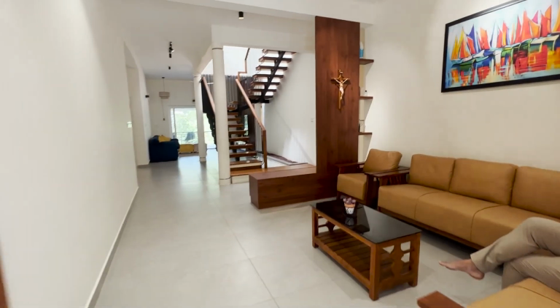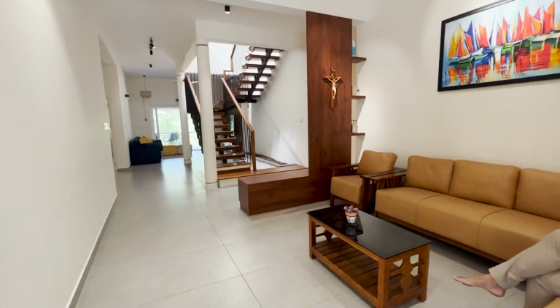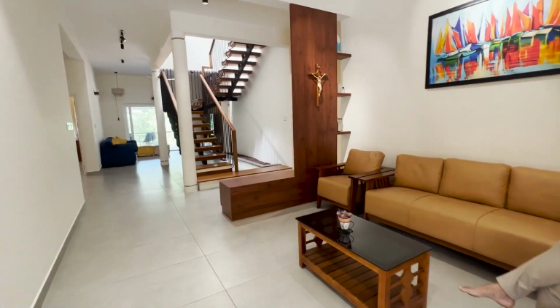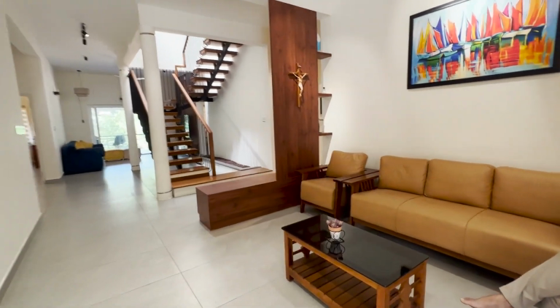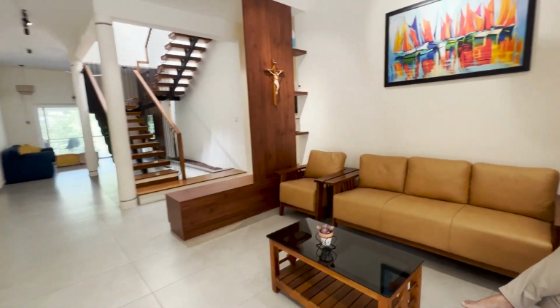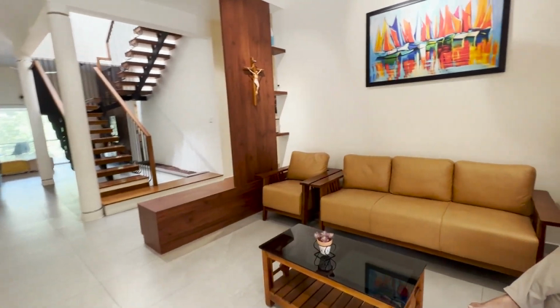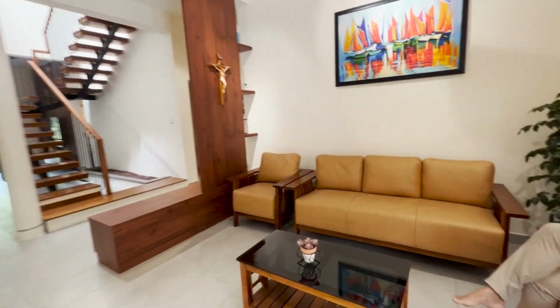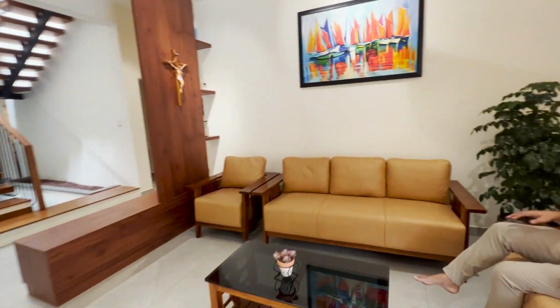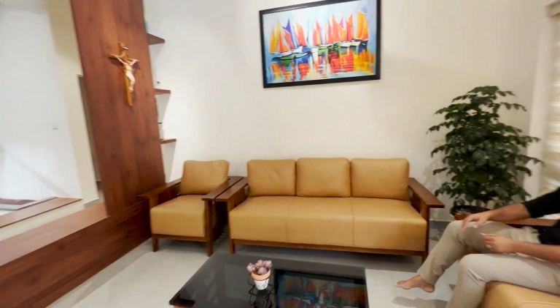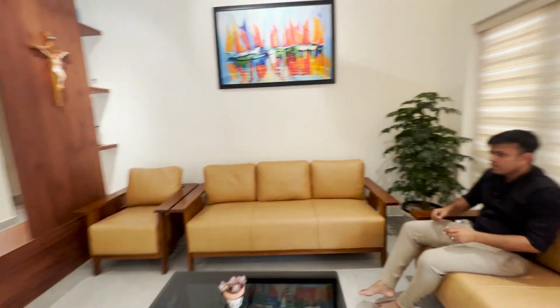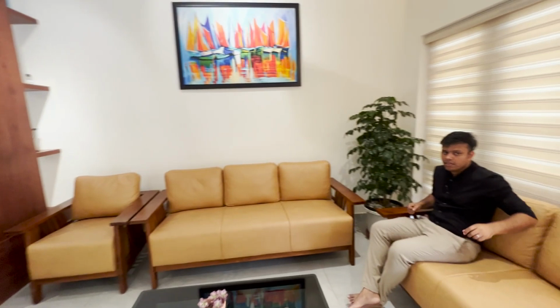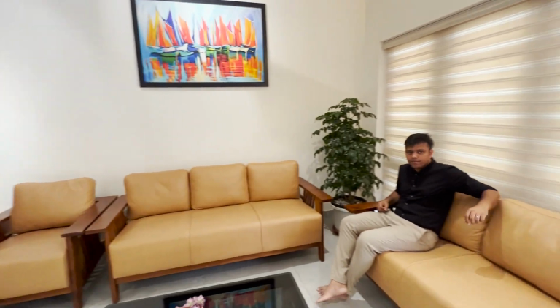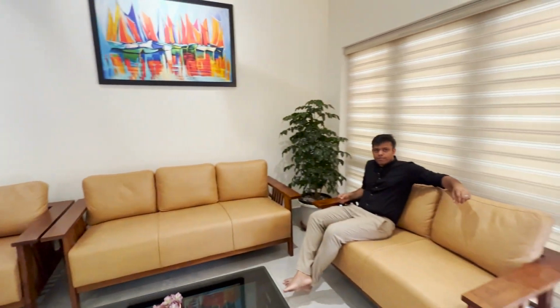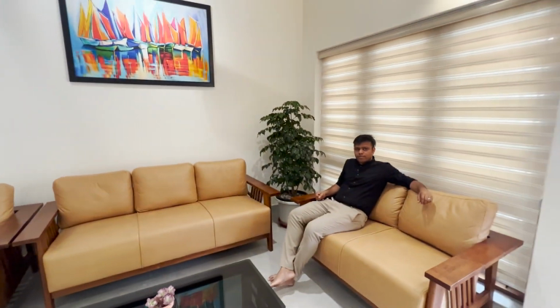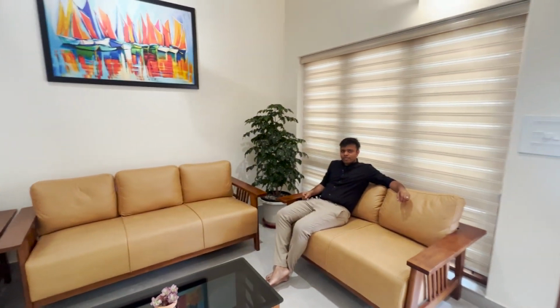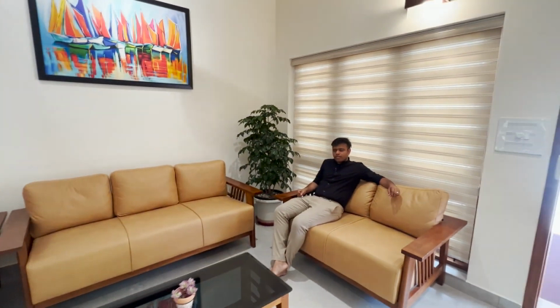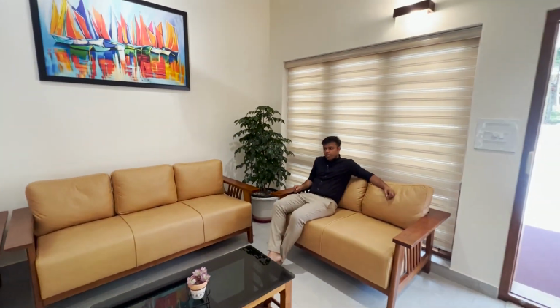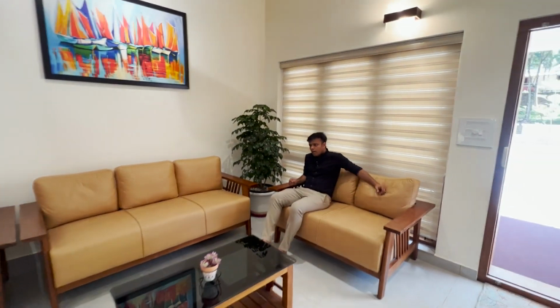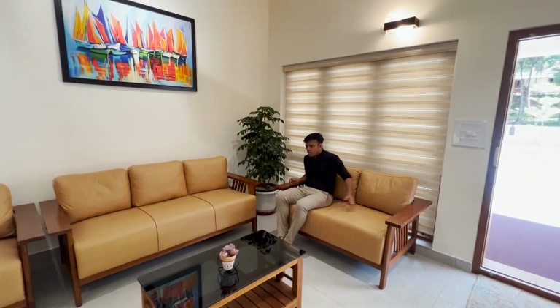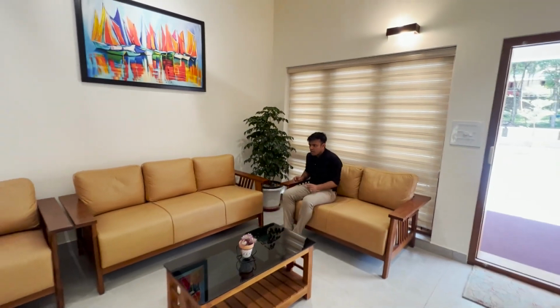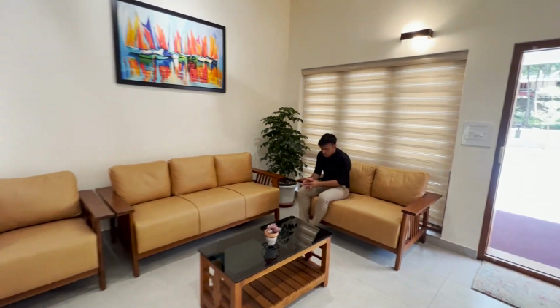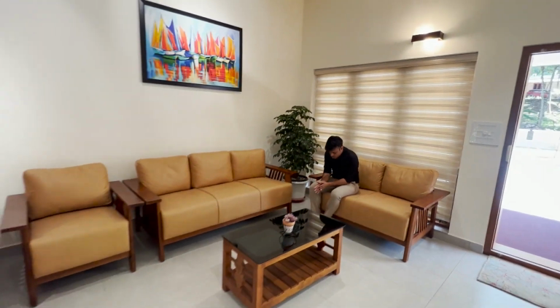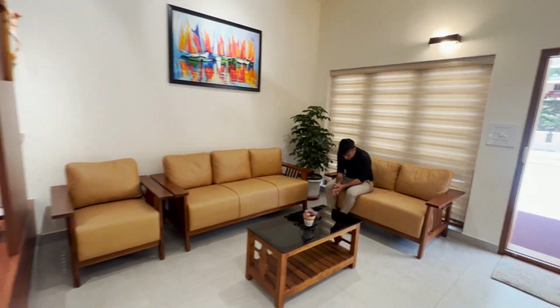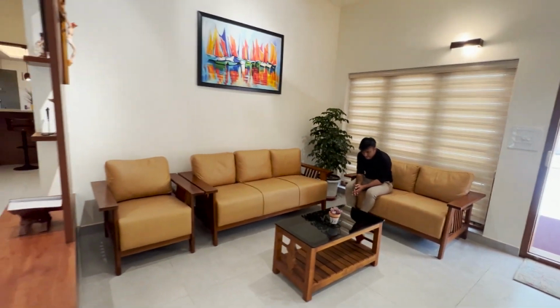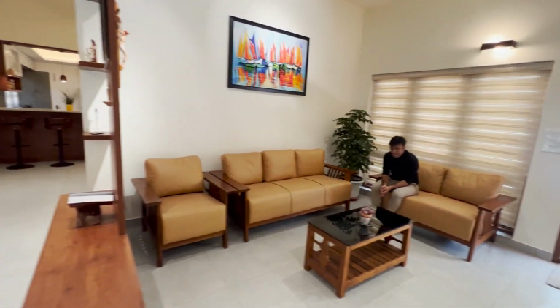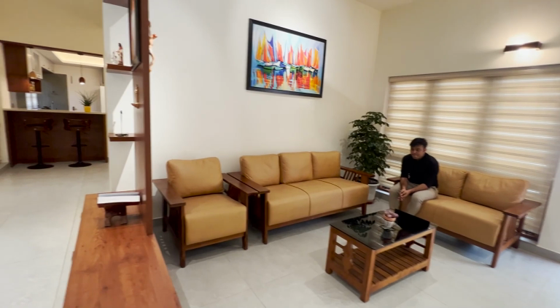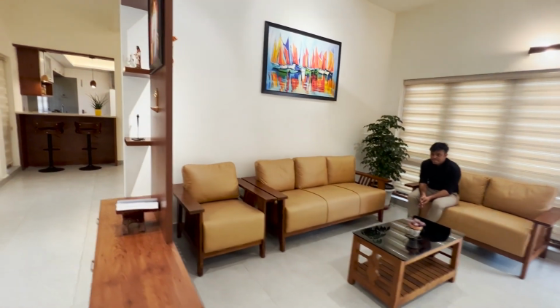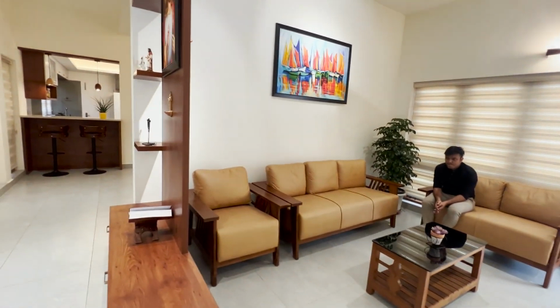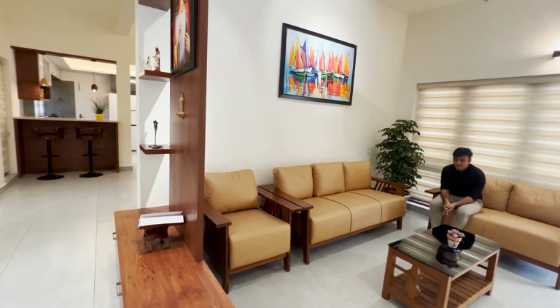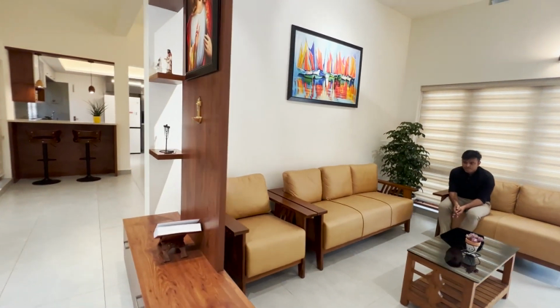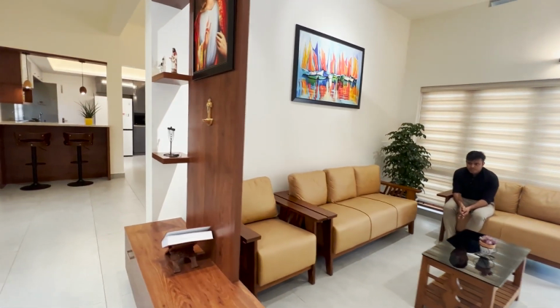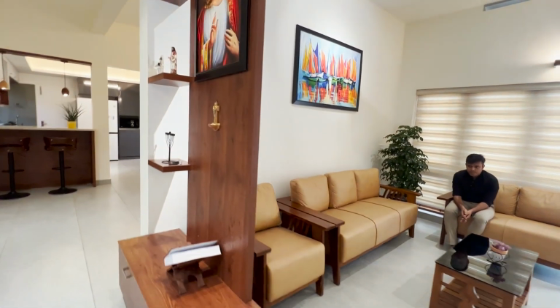The living room is designed very simply. They provide a sofa, teapoy, wall picture, and plants in the living area. And this is the simple prayer space.